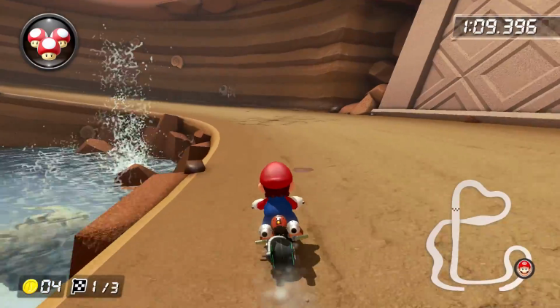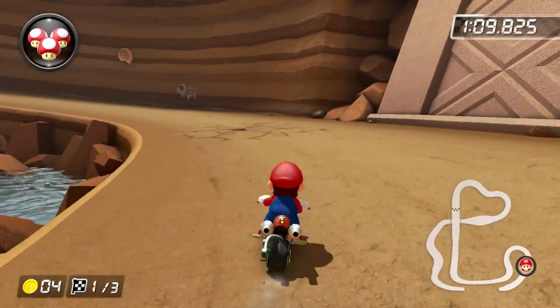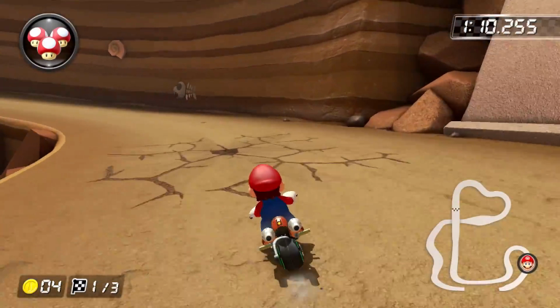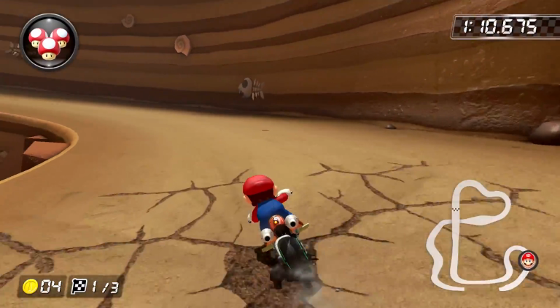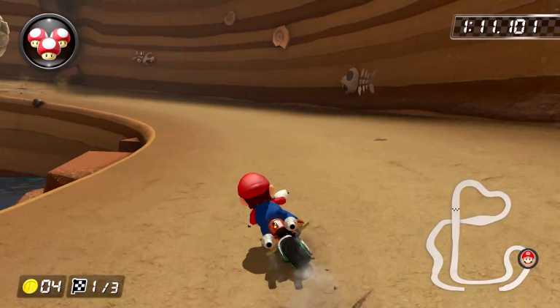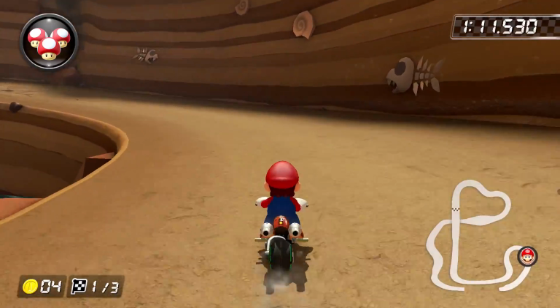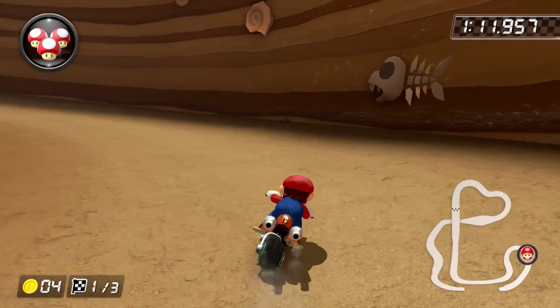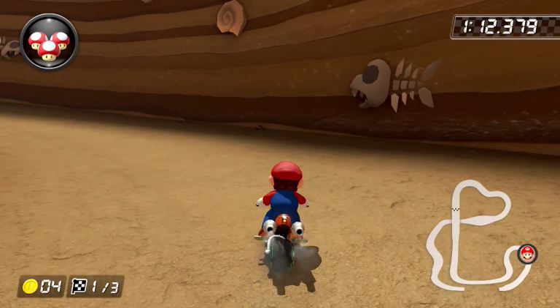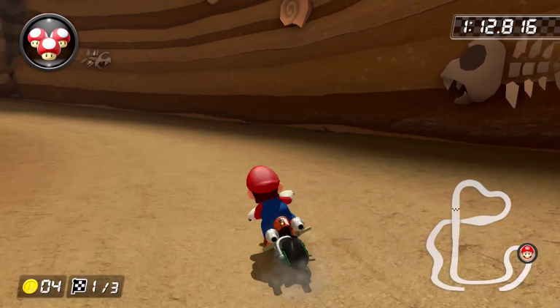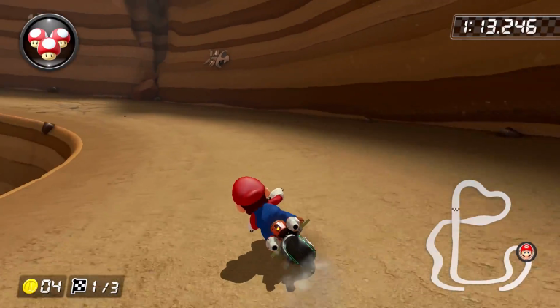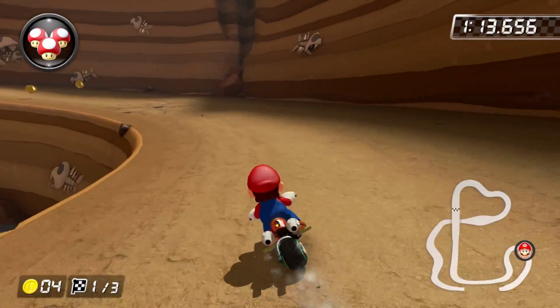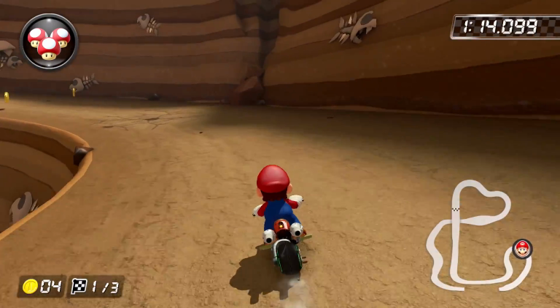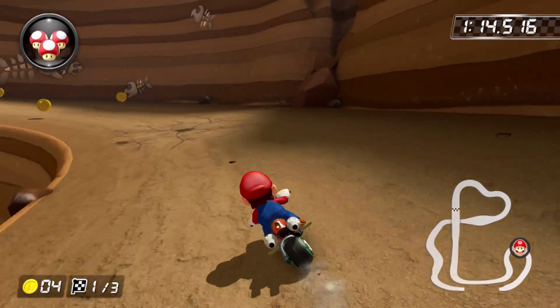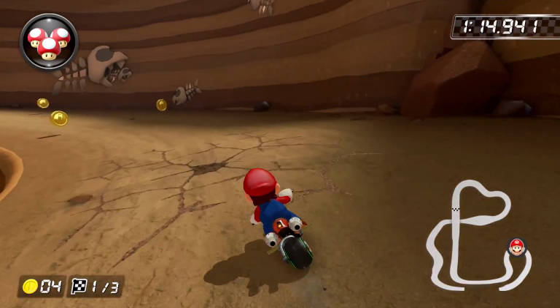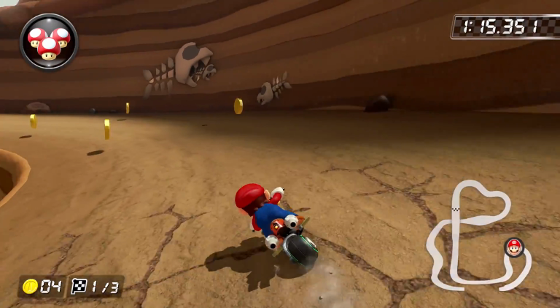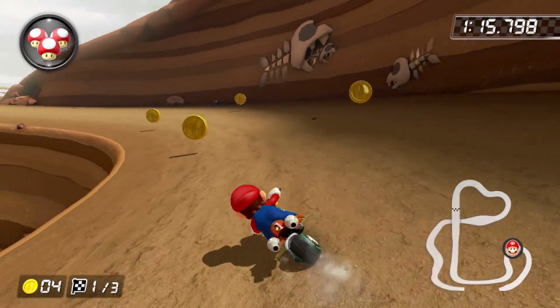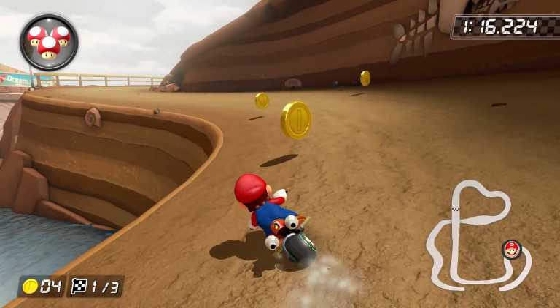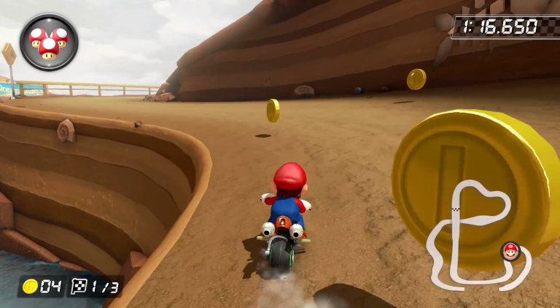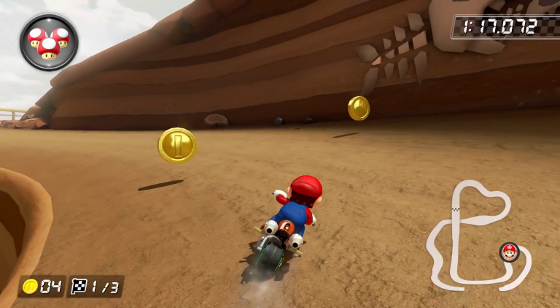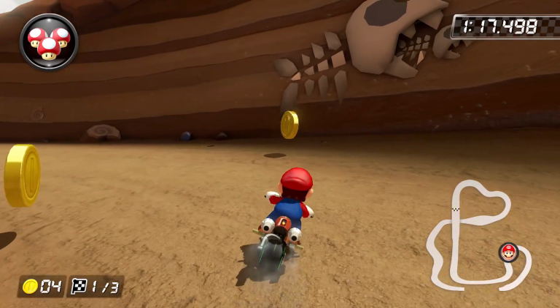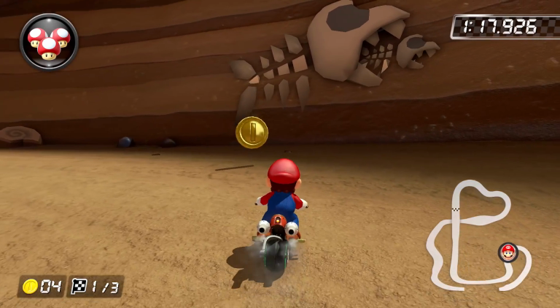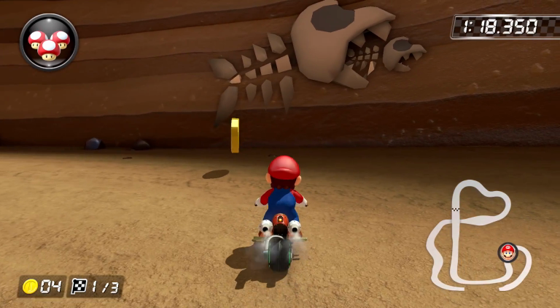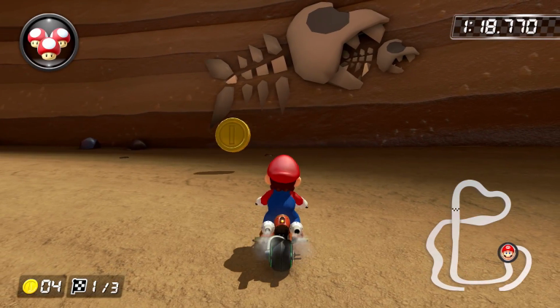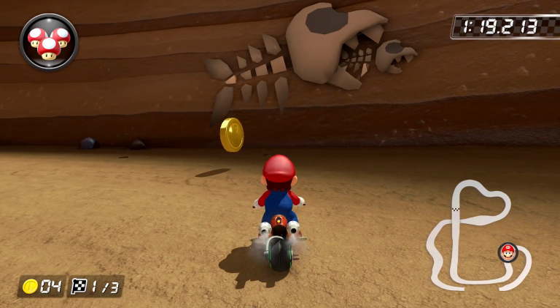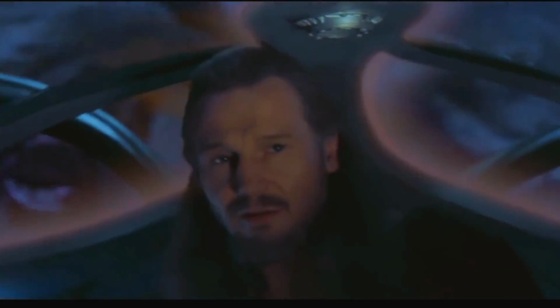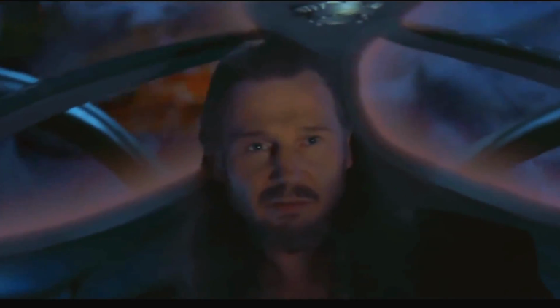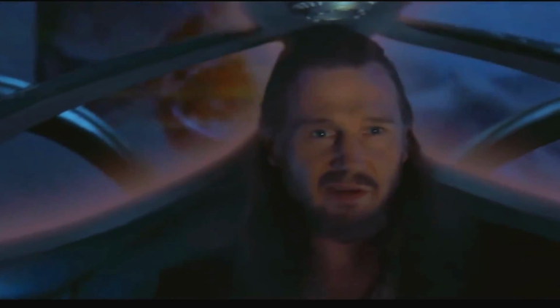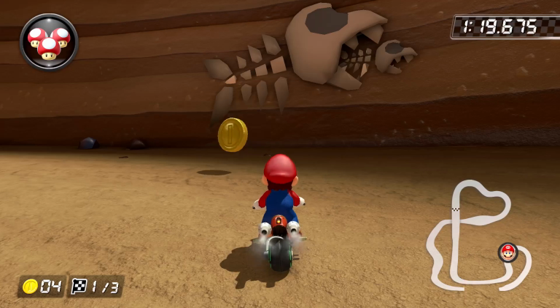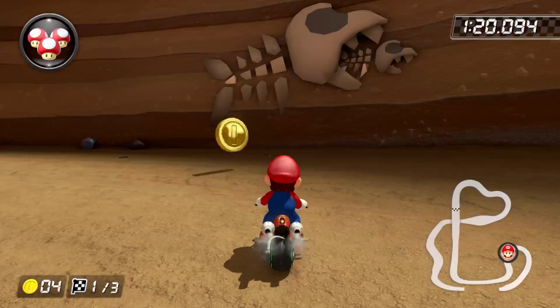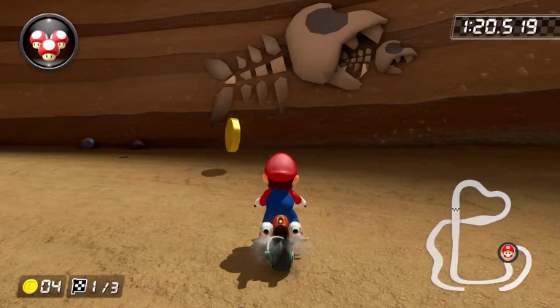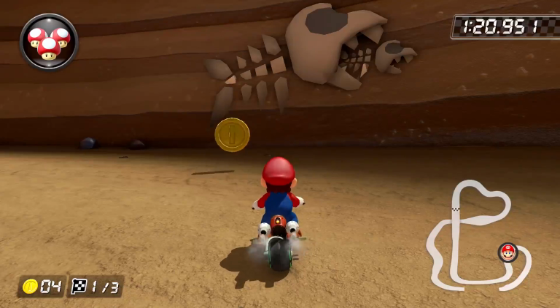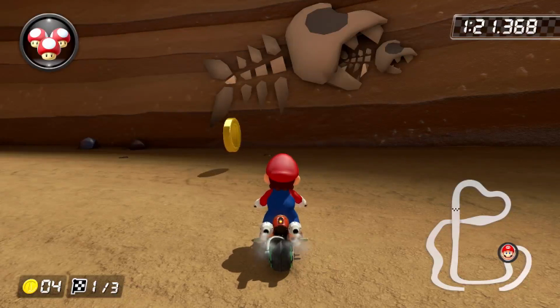Moving on, we have Choco Mountain, and you may have already noticed the fossils of fish bones along the cliff wall here, but I have to draw attention to the fact that one of them apparently died while trying to eat another smaller one. It's hilarious and morbid.